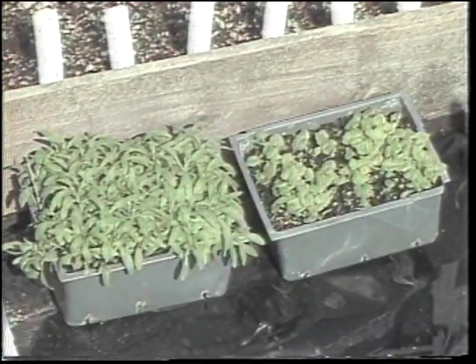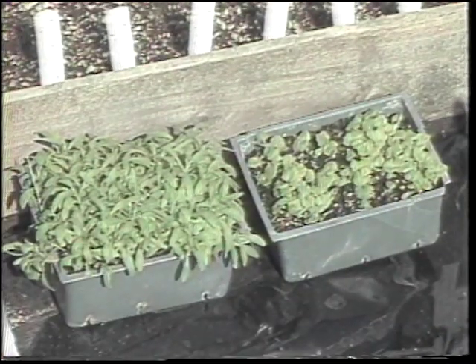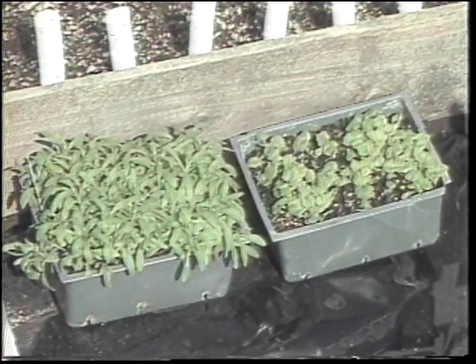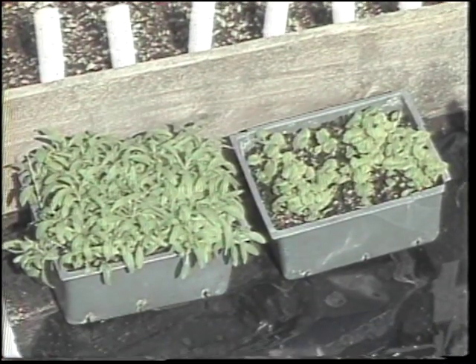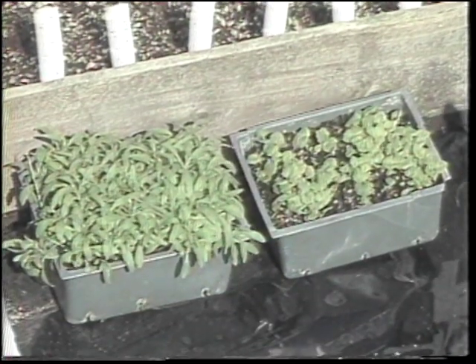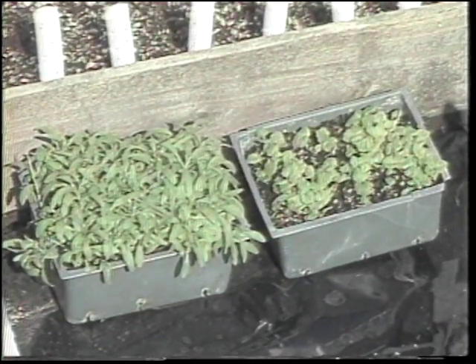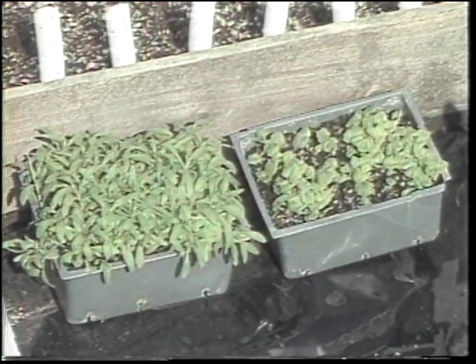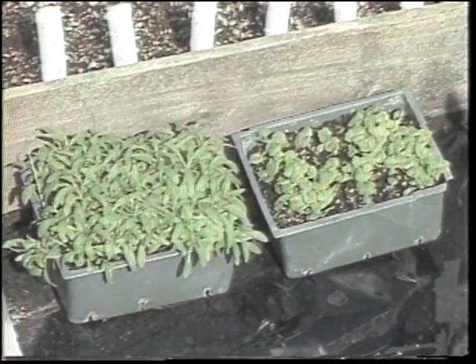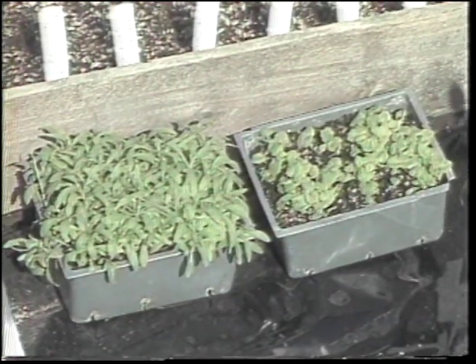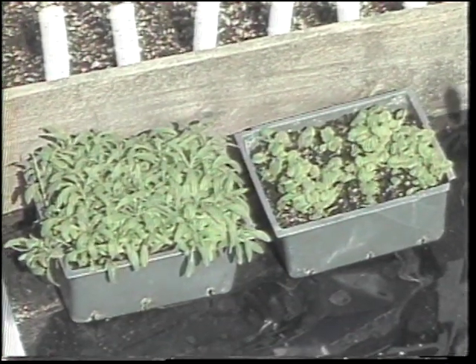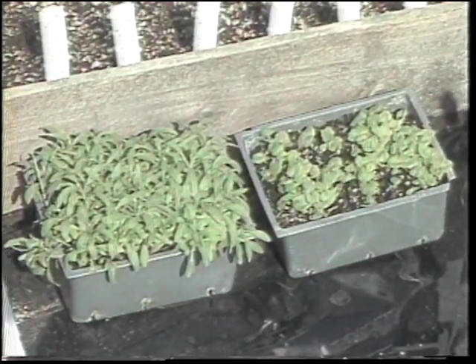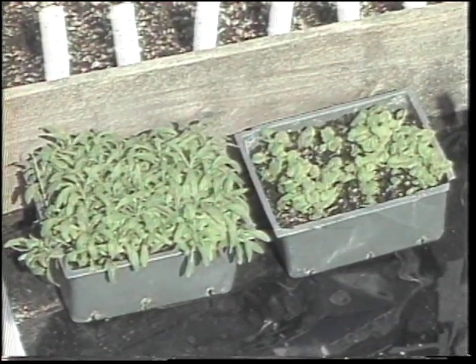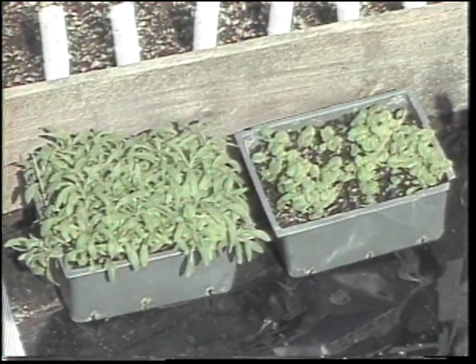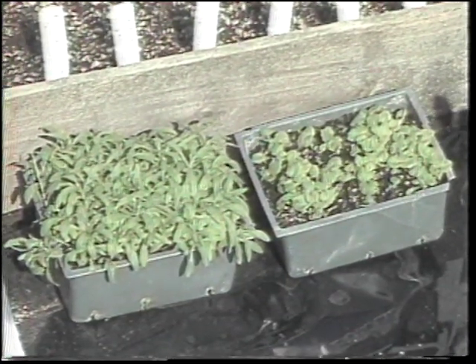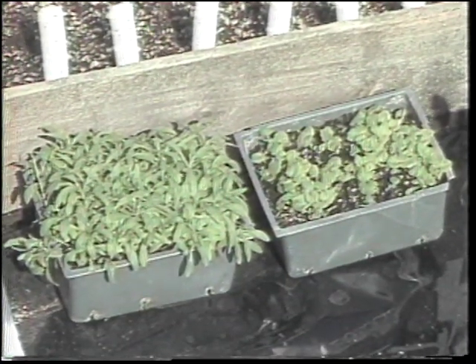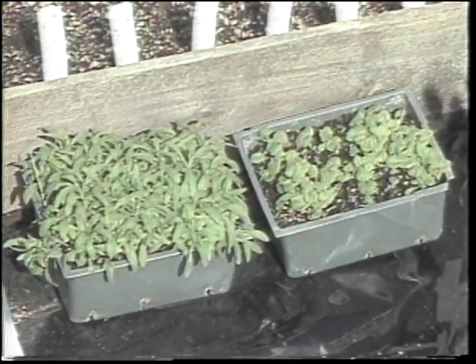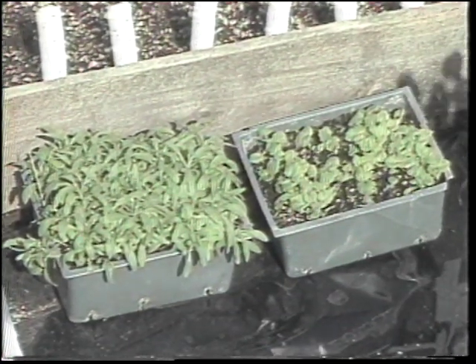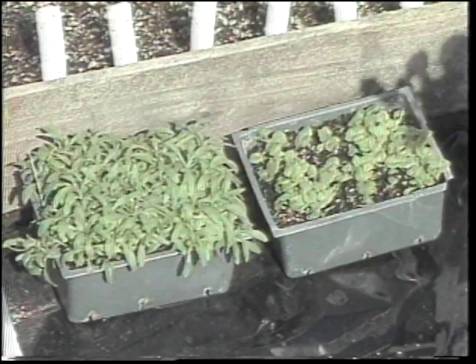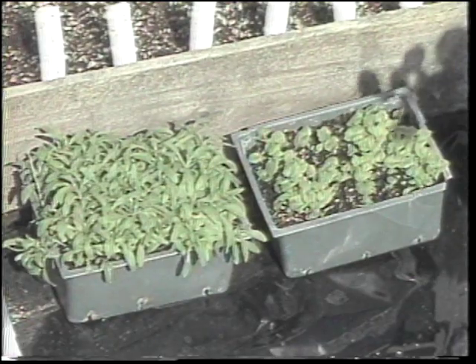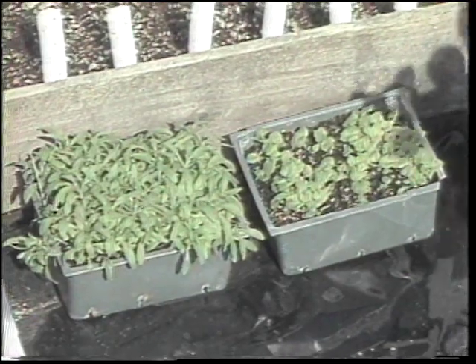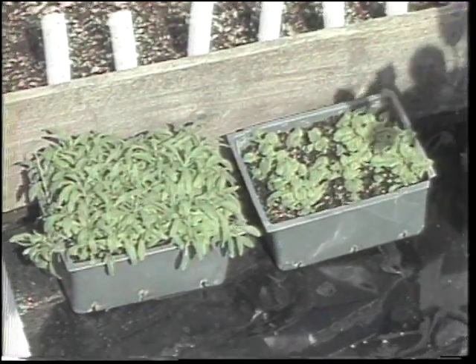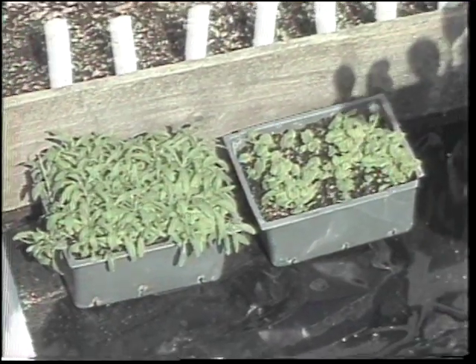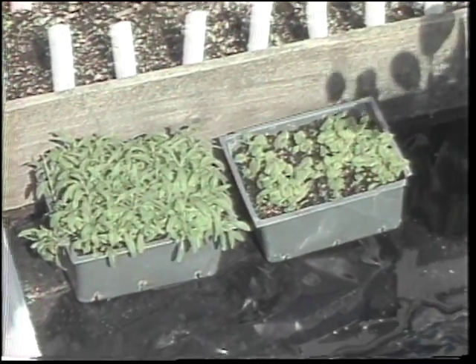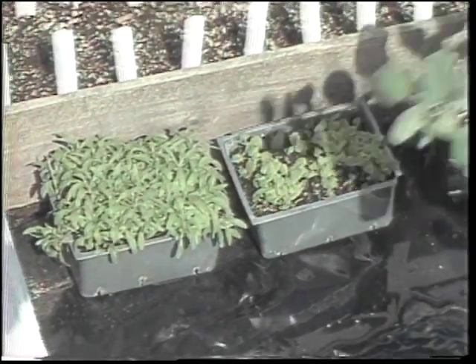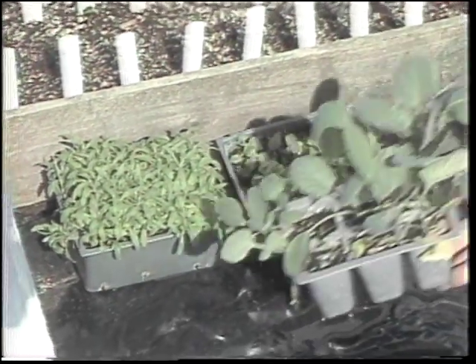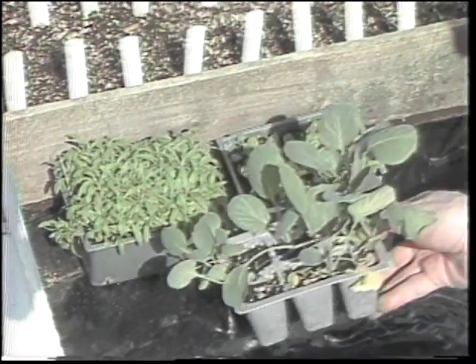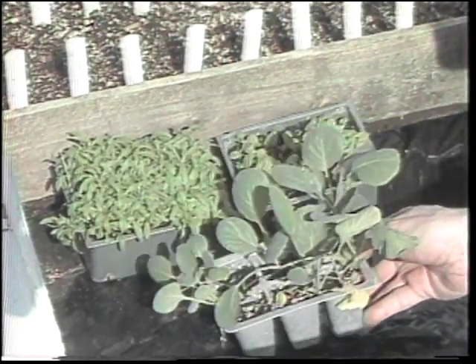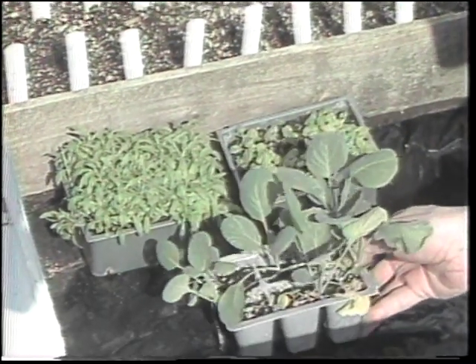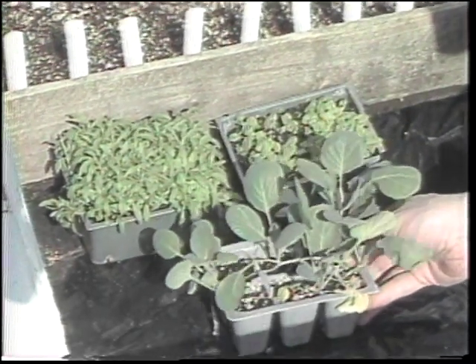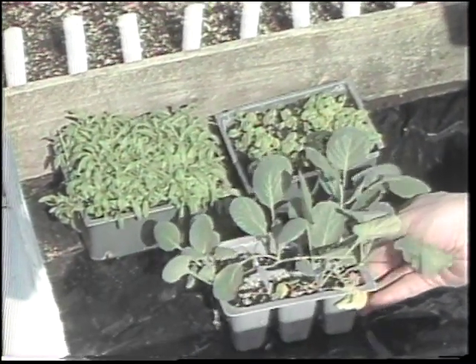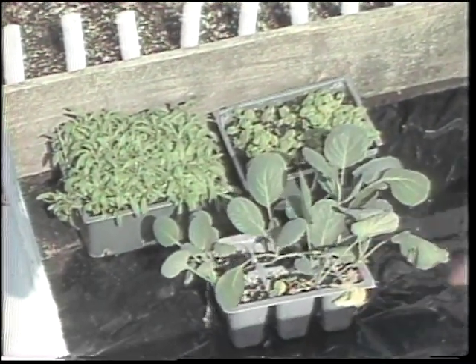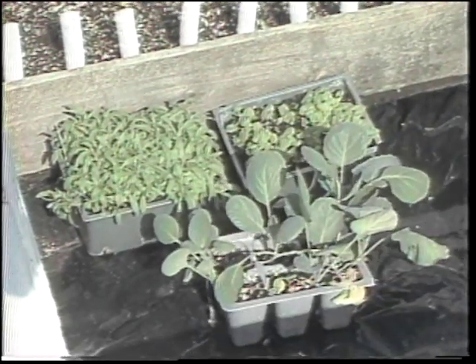Cool season annuals grown in your basement under artificial lights do need maximum light, so go ahead and transplant them, move them out to the cold frame, and you'll get a much more compact plant.